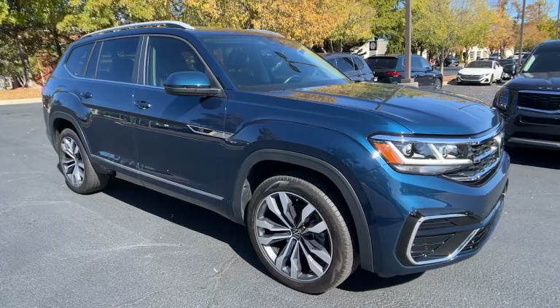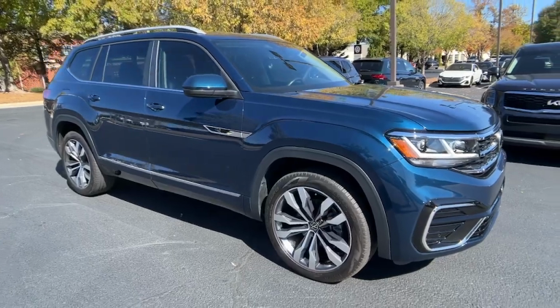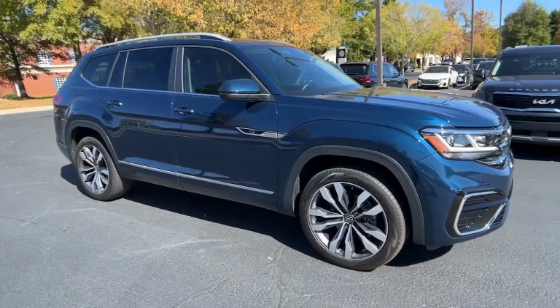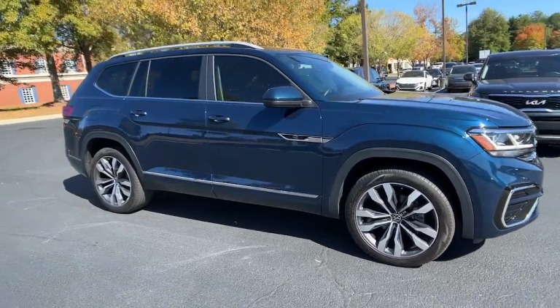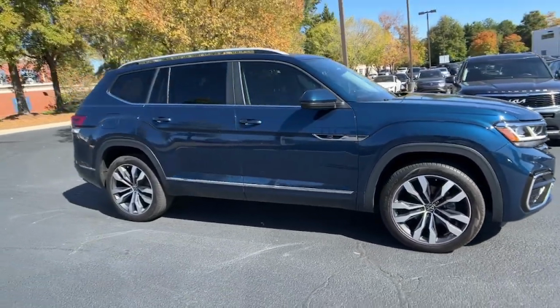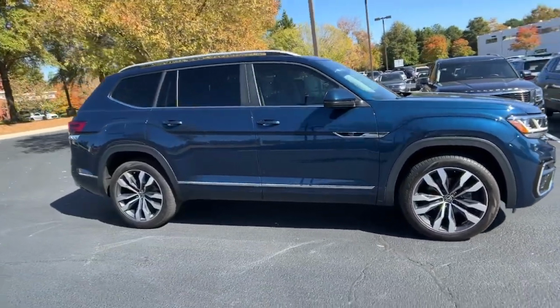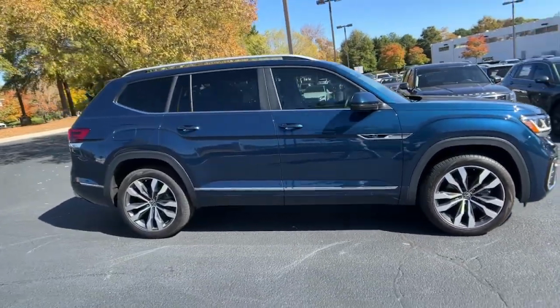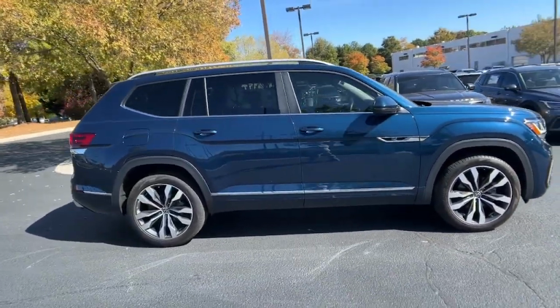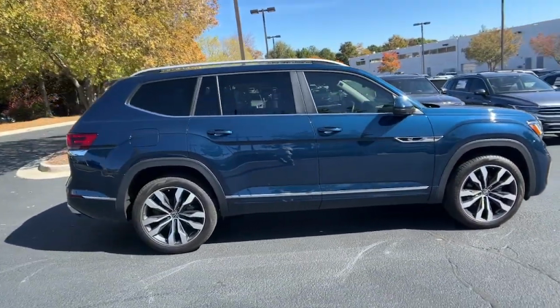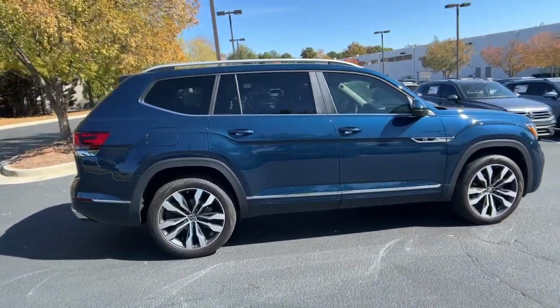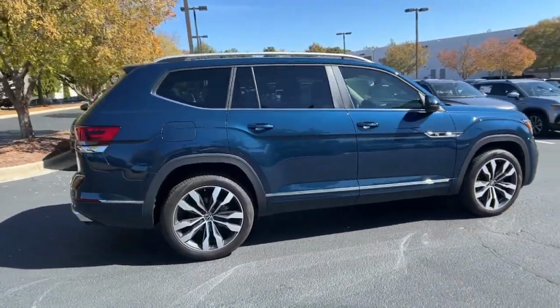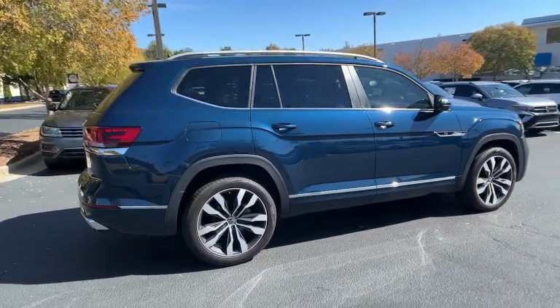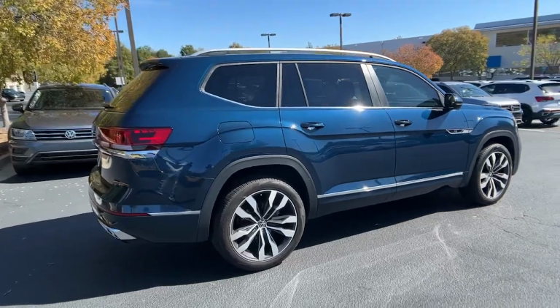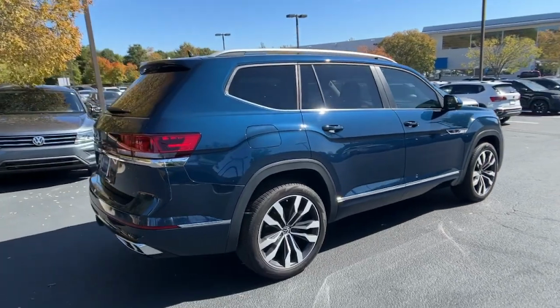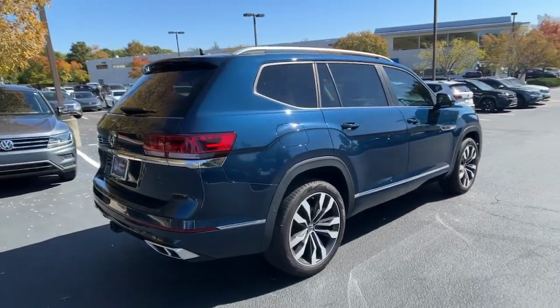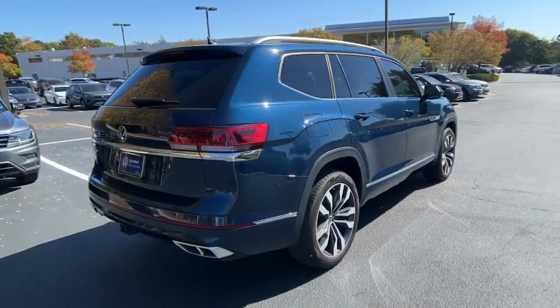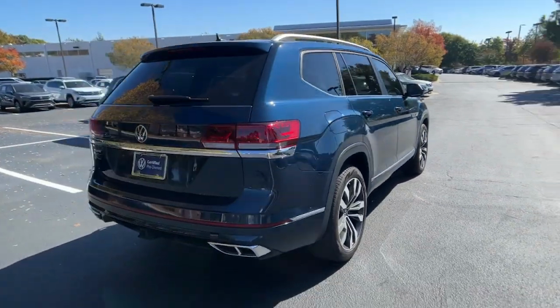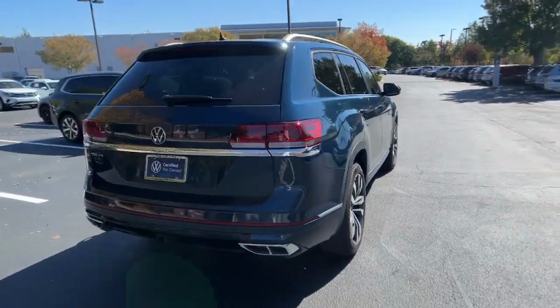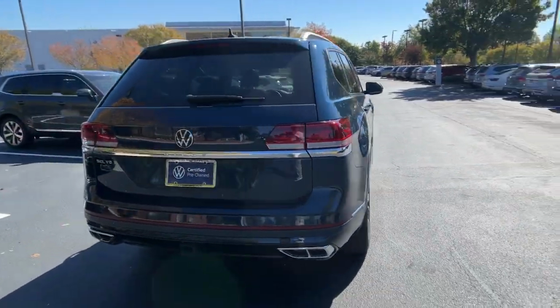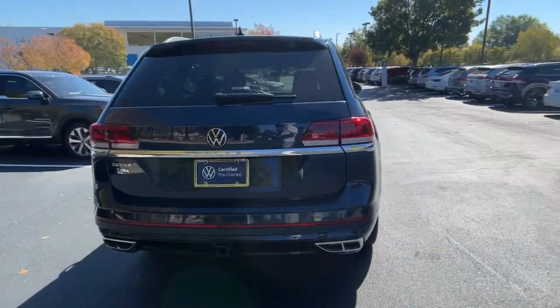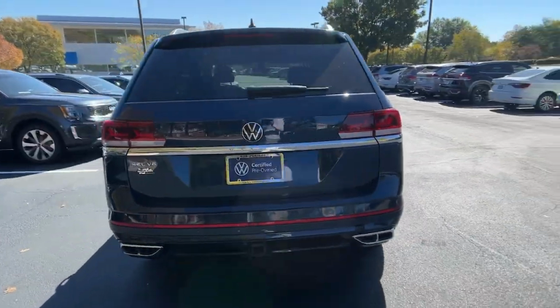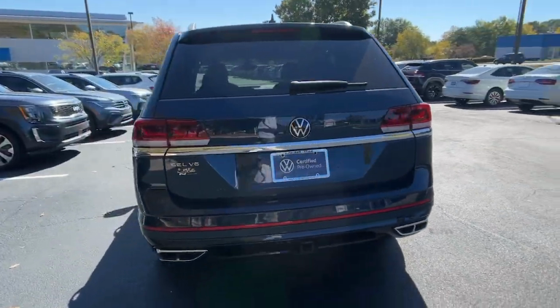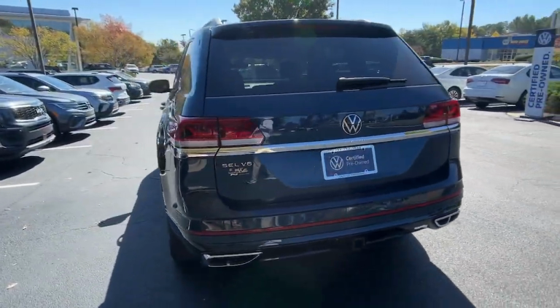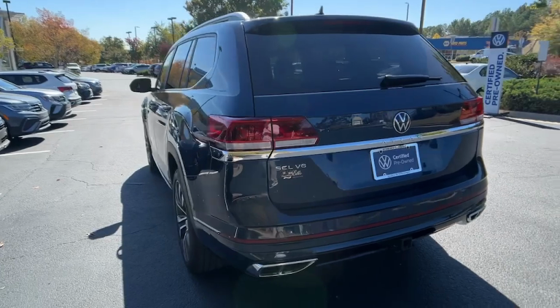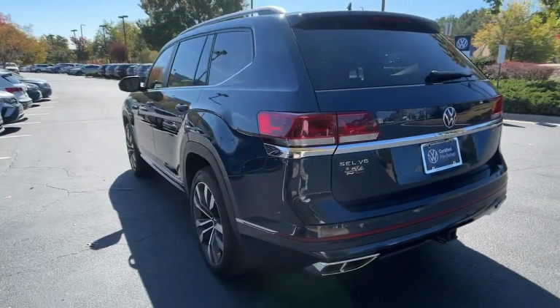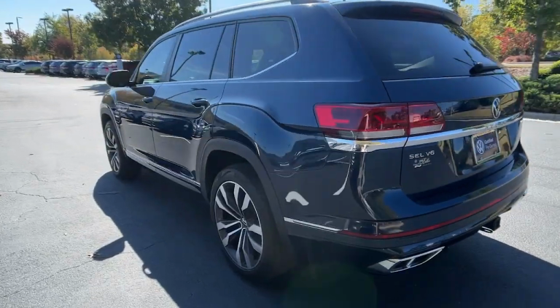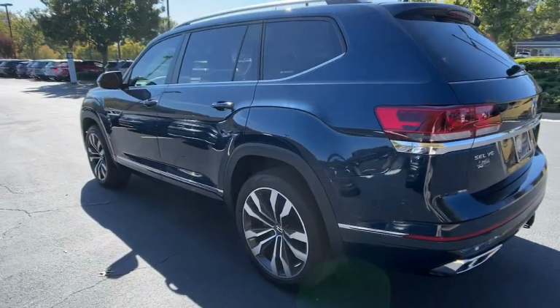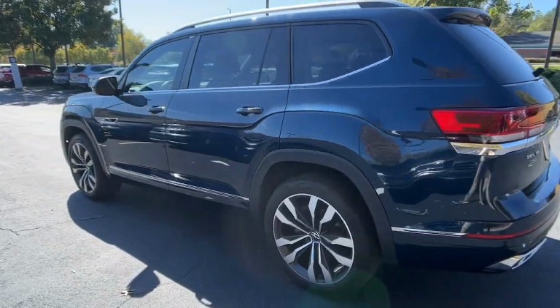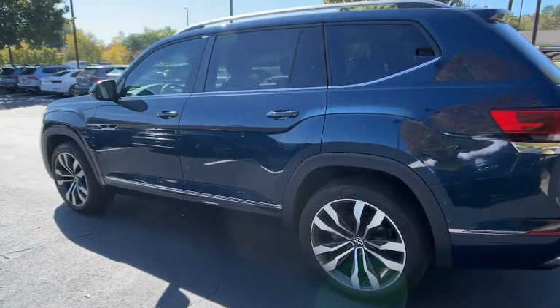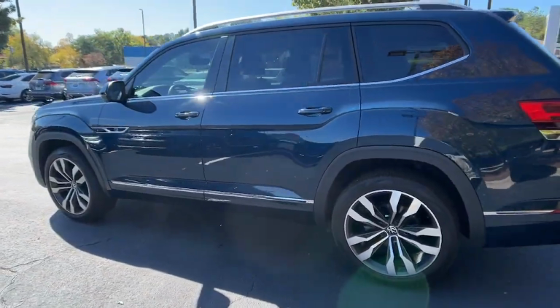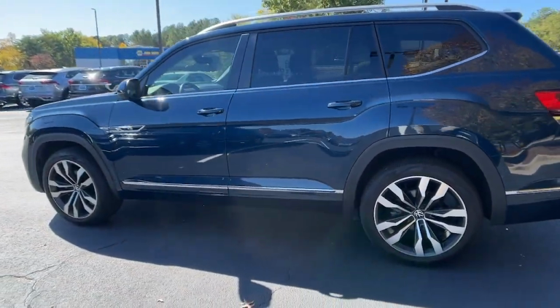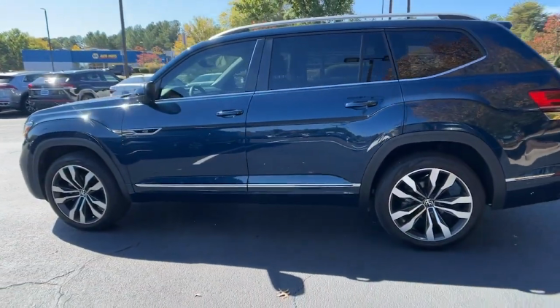You will love the features of this 2021 Volkswagen Atlas. With less than 20,000 miles on the odometer, this vehicle stands out from the rest. Make all your adventures the best they can be in this well-equipped Atlas.